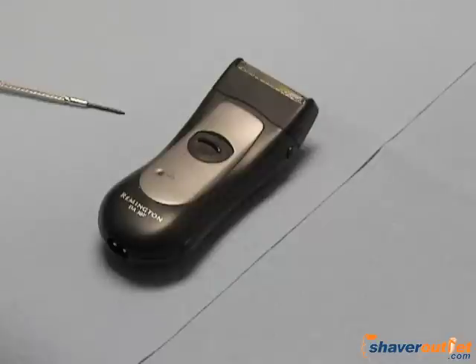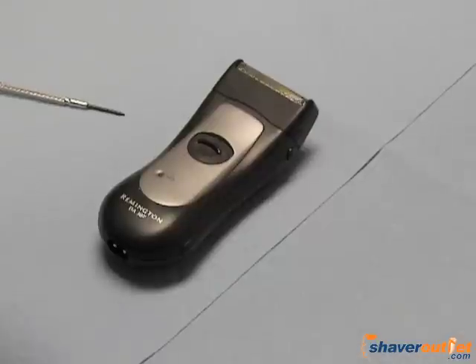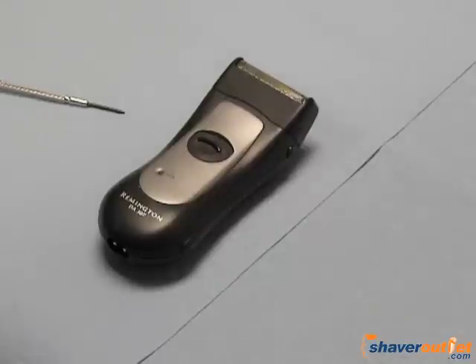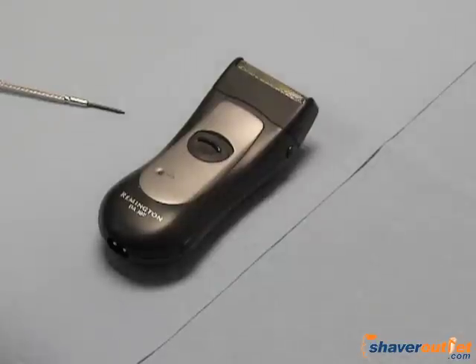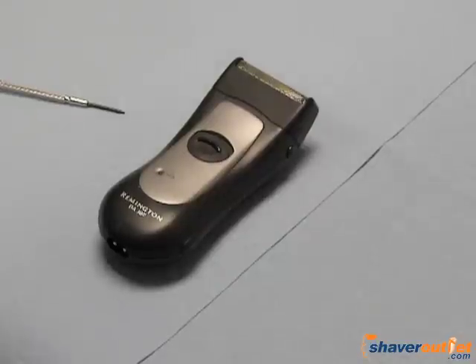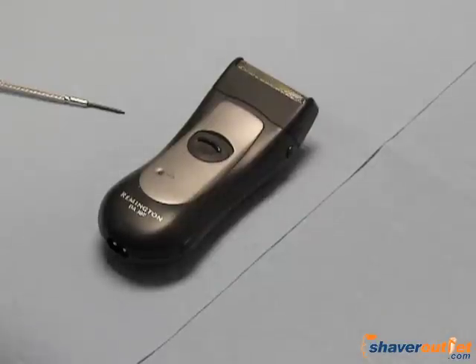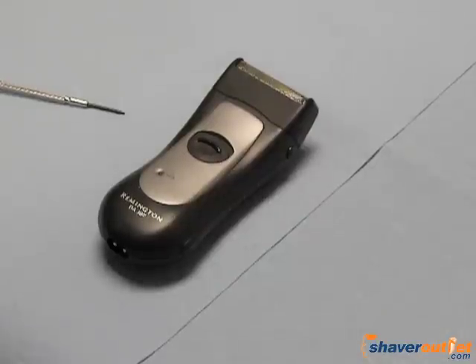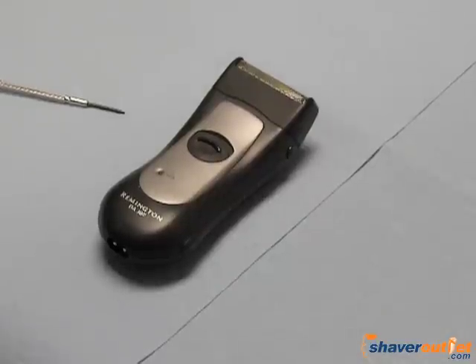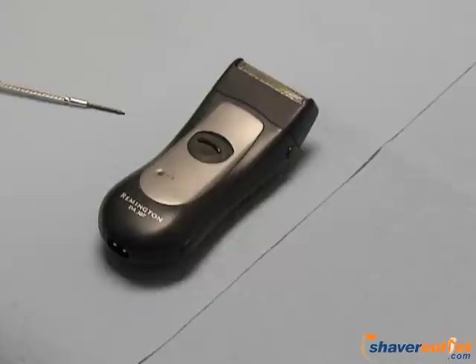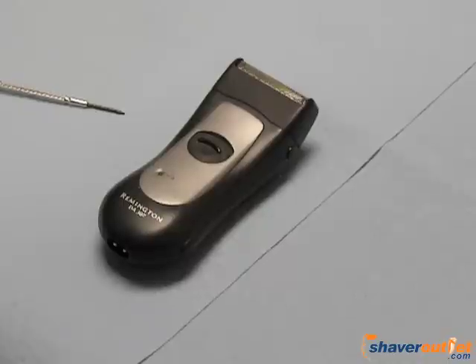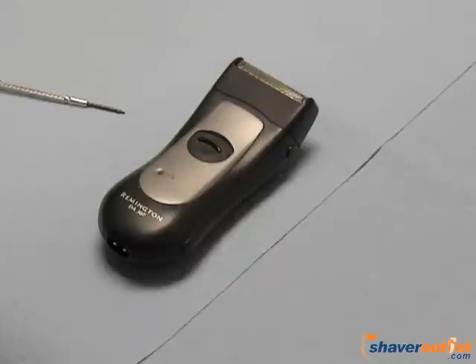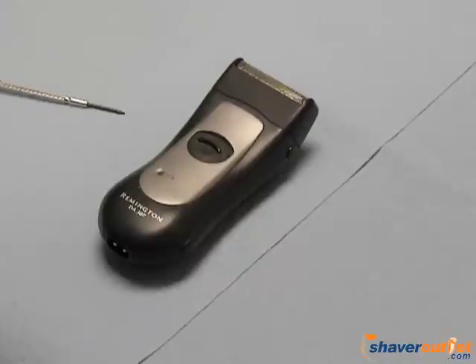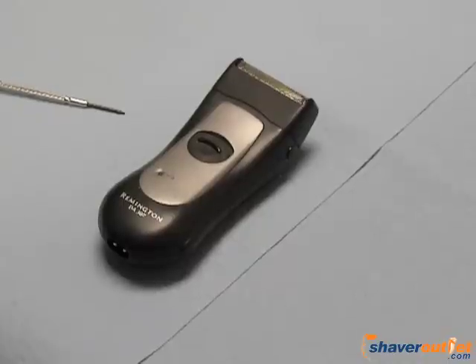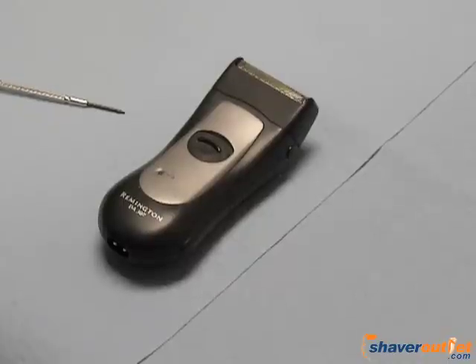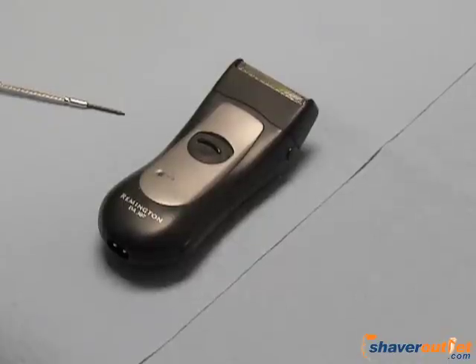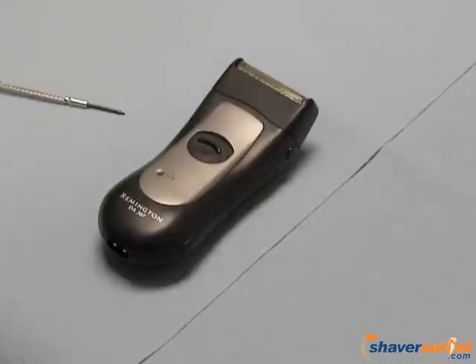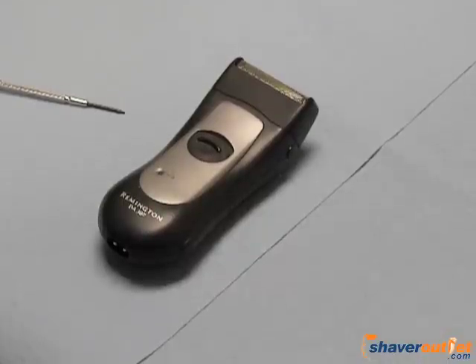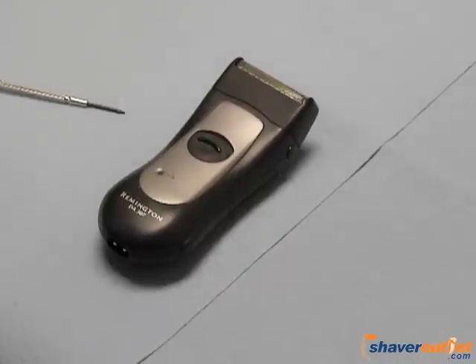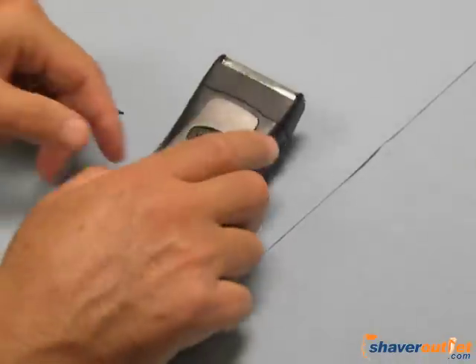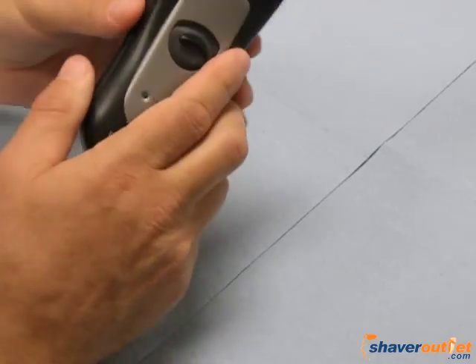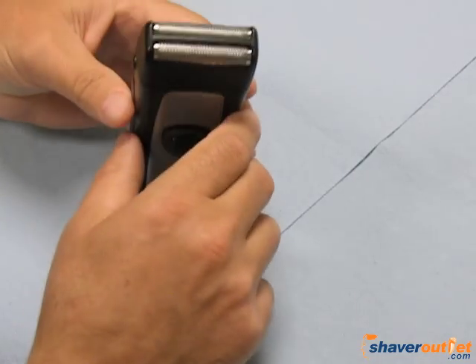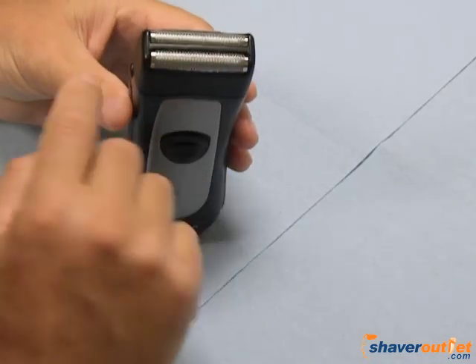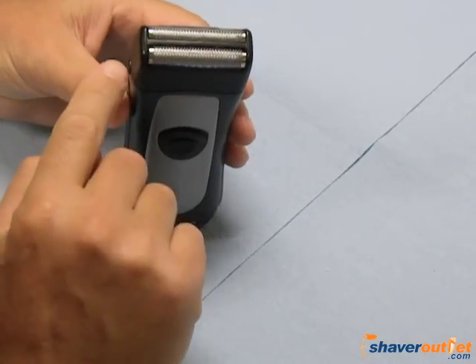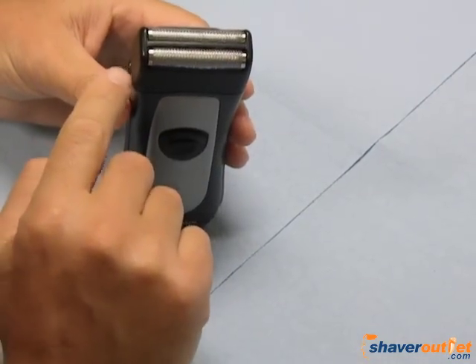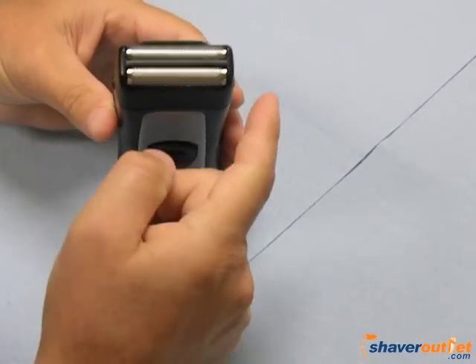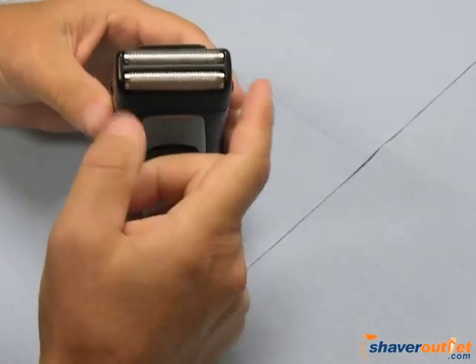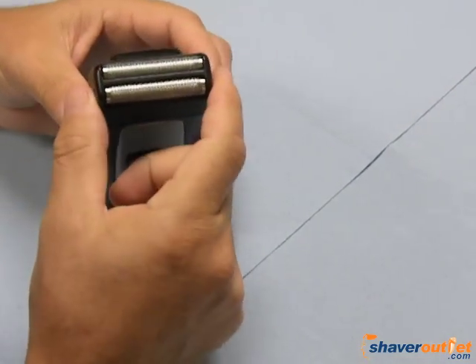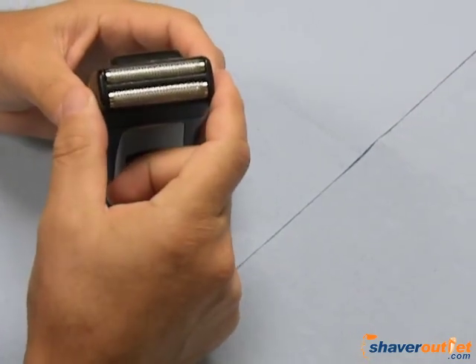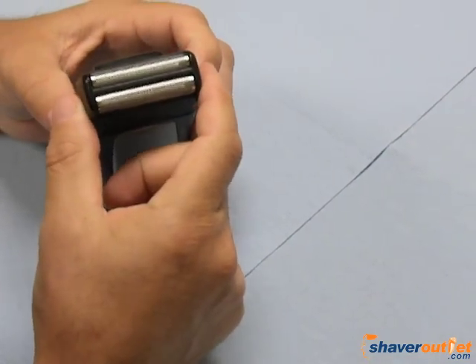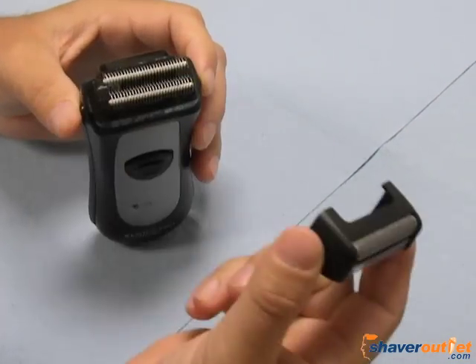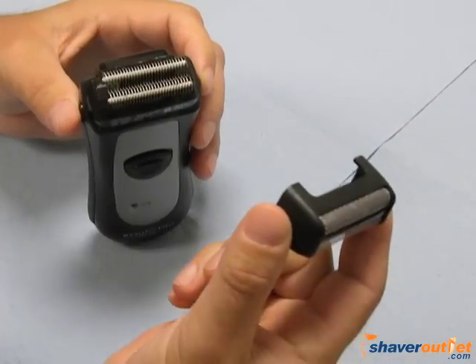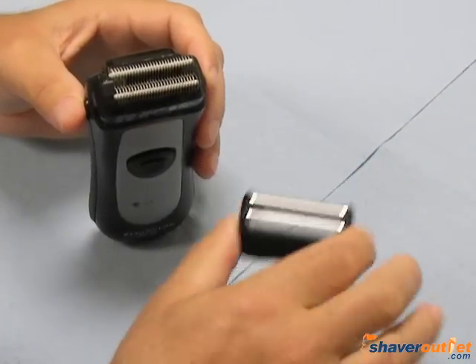In this video, I'm going to show you how to change the foil and cutter on Remington DF and DA series shavers. The way you do this is to first press the buttons on the side to remove the foil frame from the body.